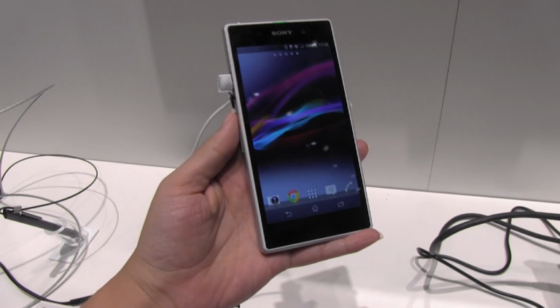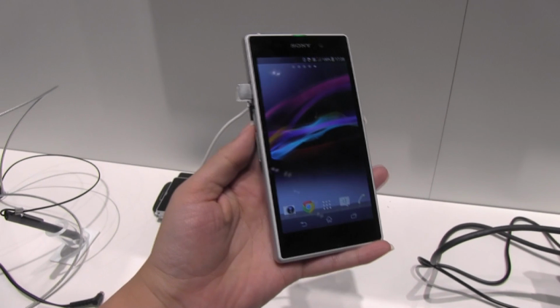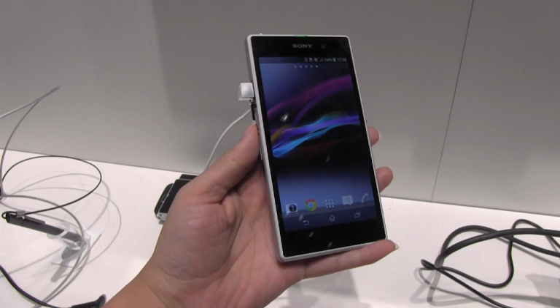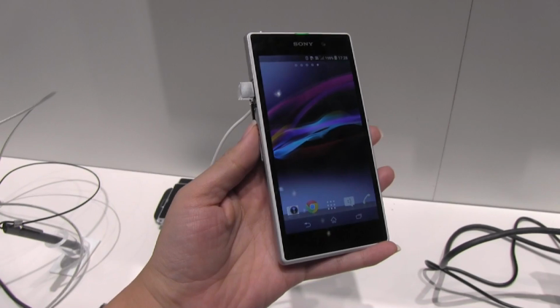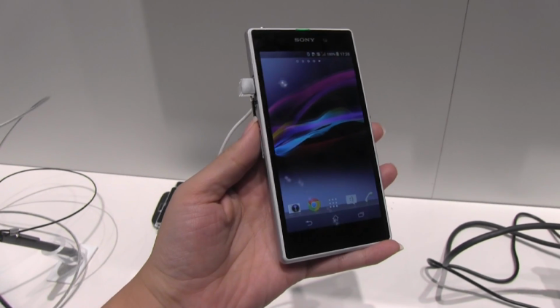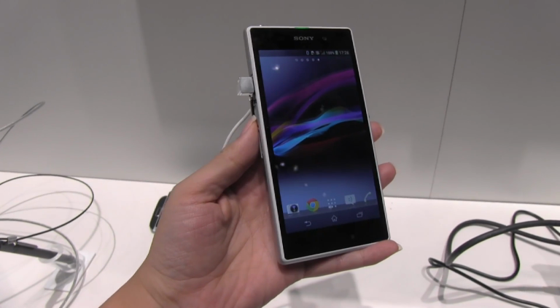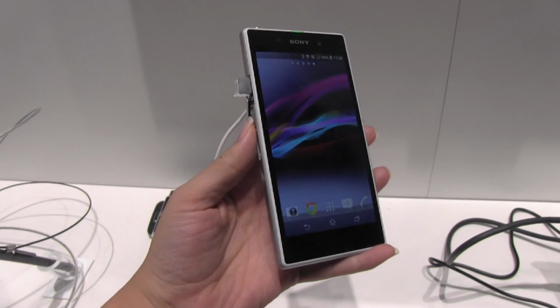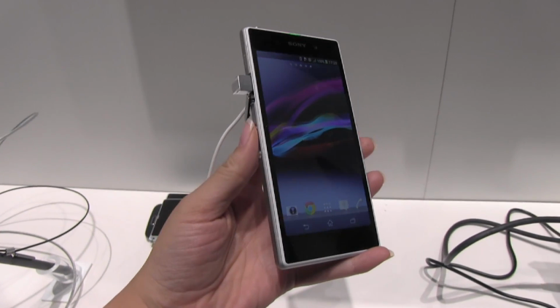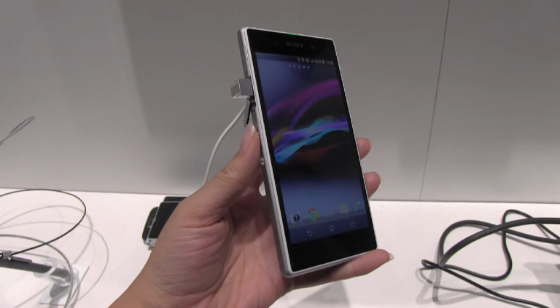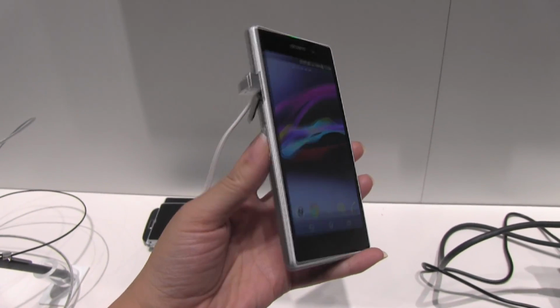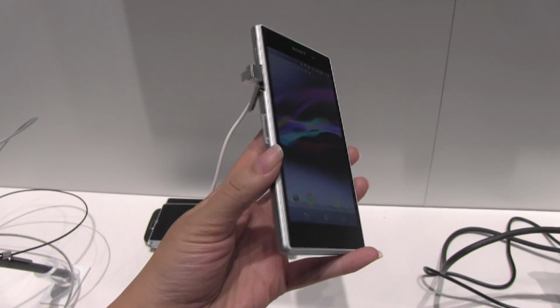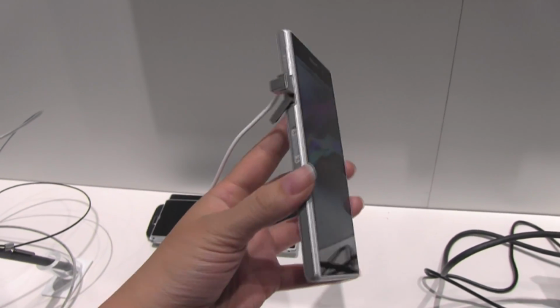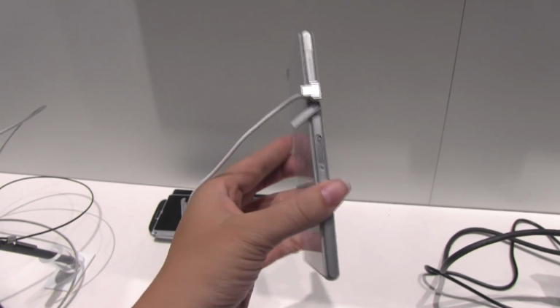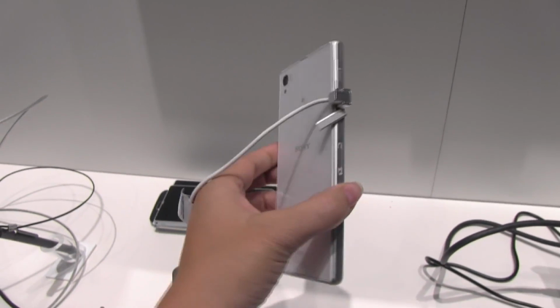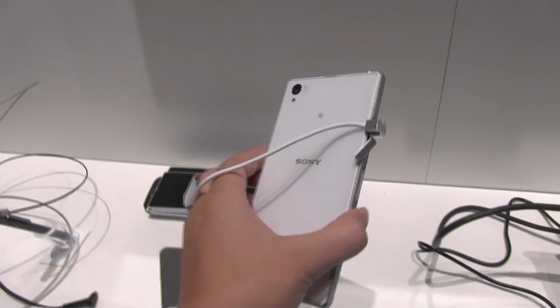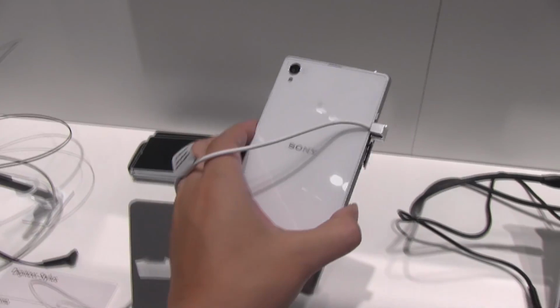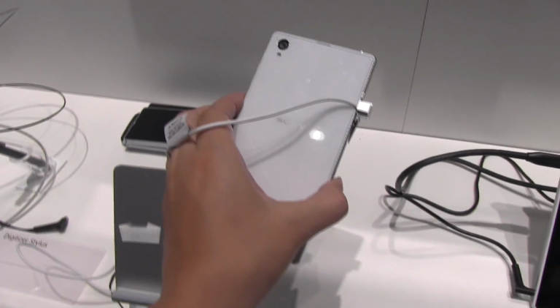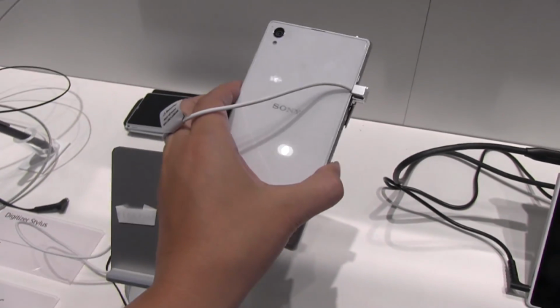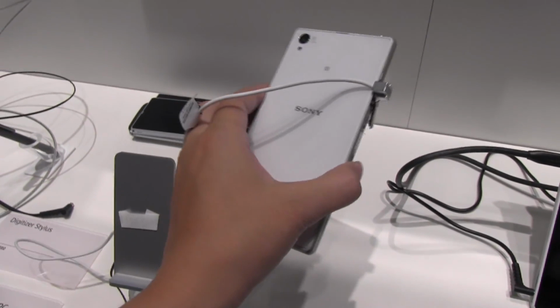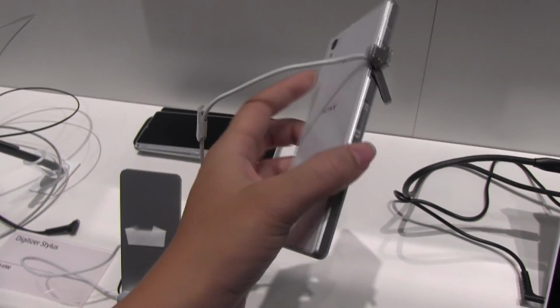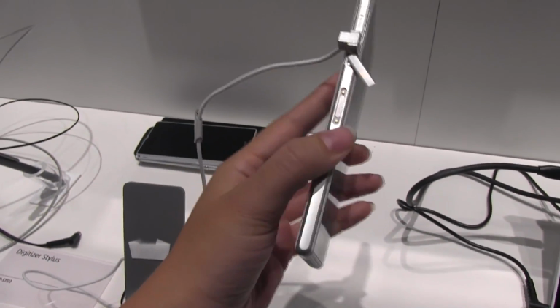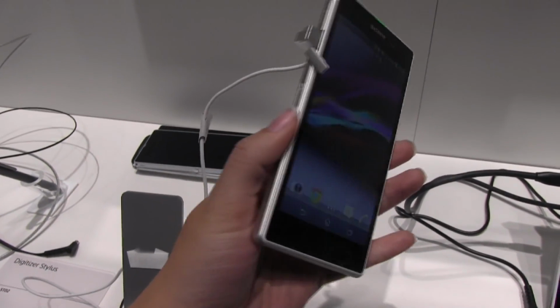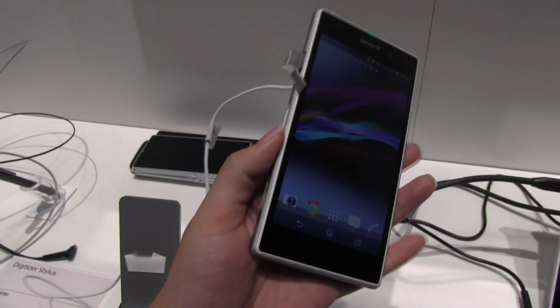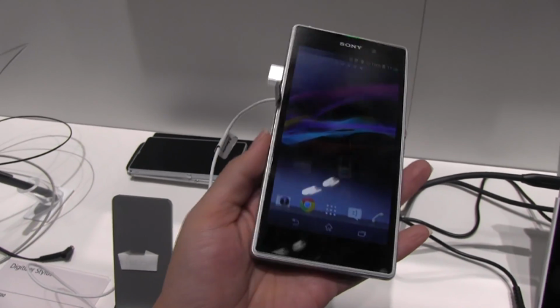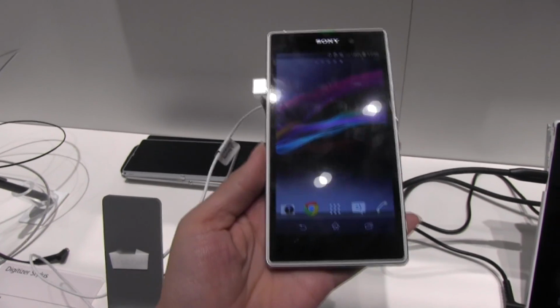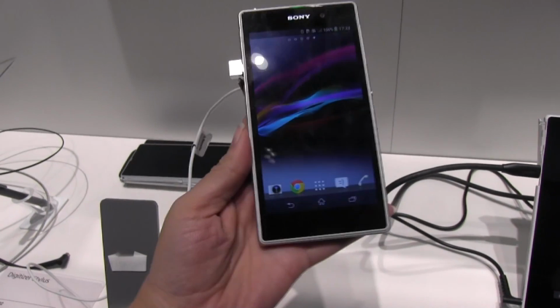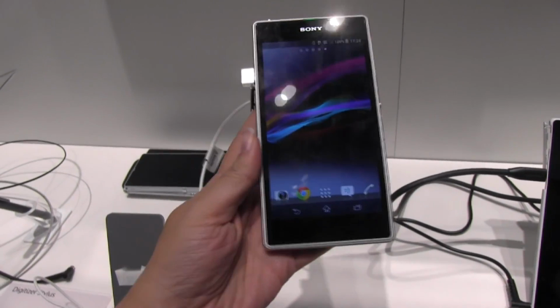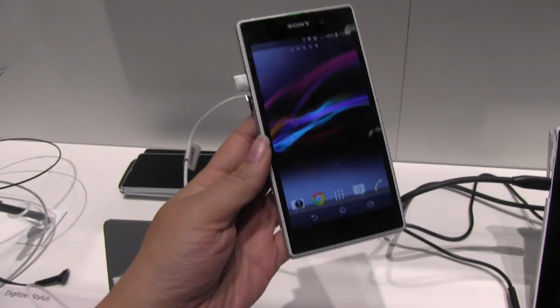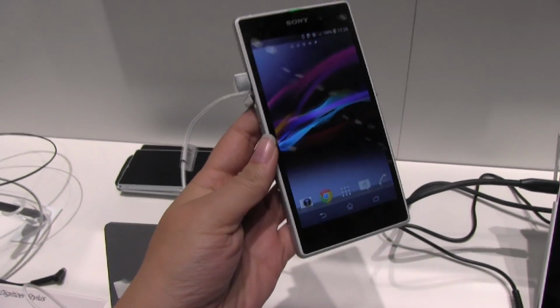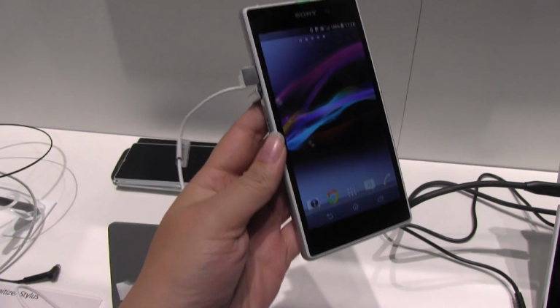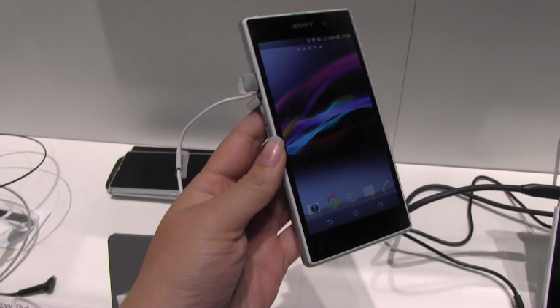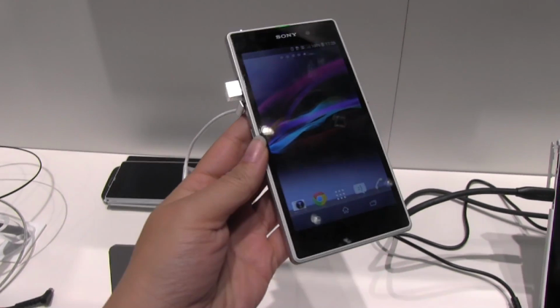Nicole Scott here from Mobile Geeks, and here we have the Sony Xperia Z1. This is a brand new smartphone from Sony released here at IFA 2013.